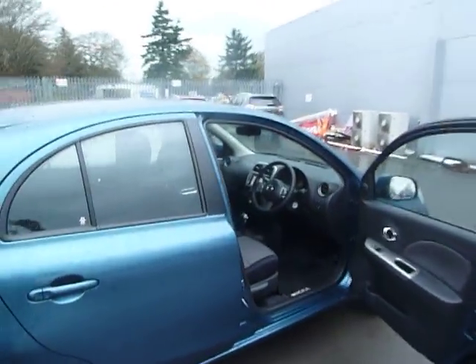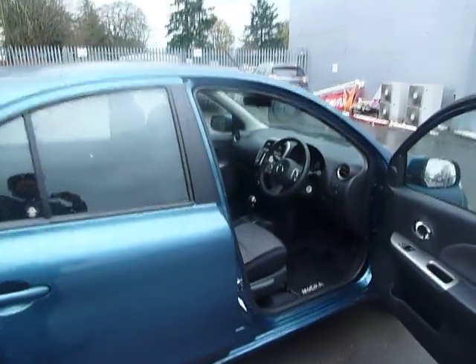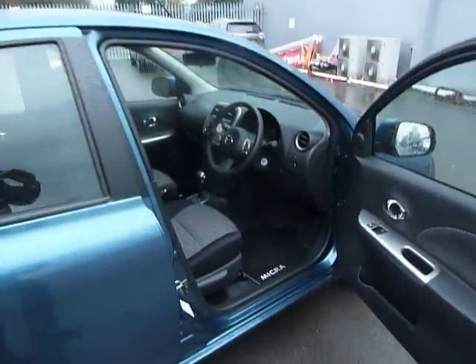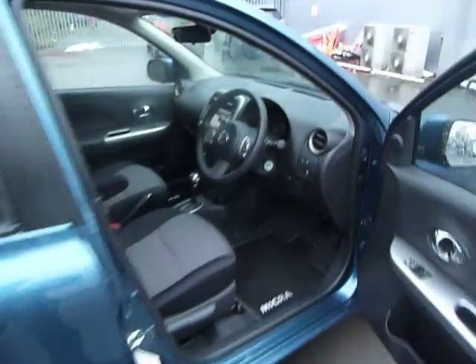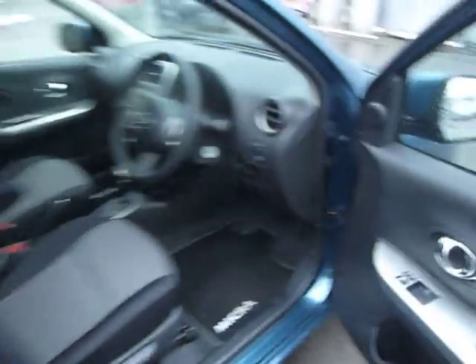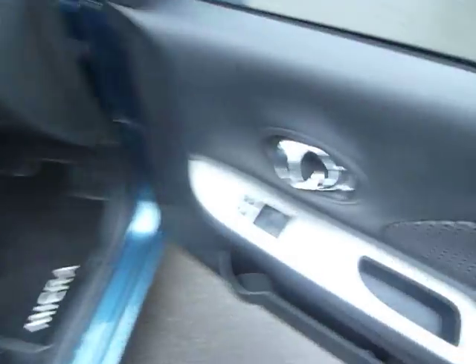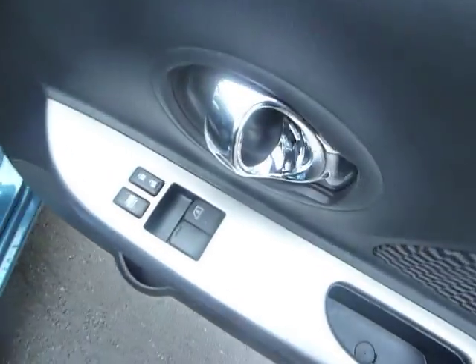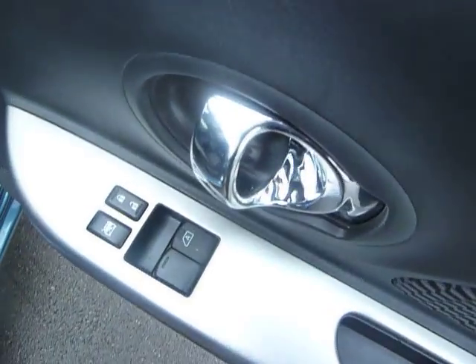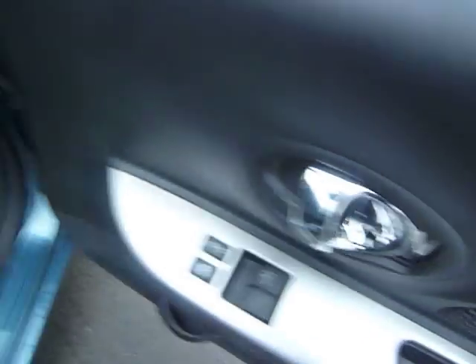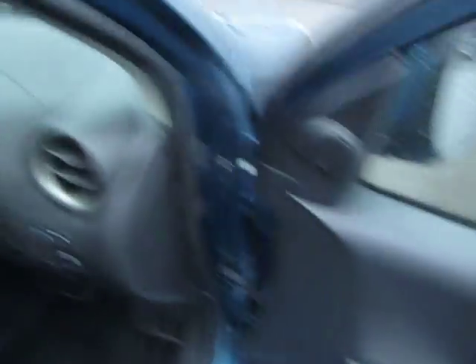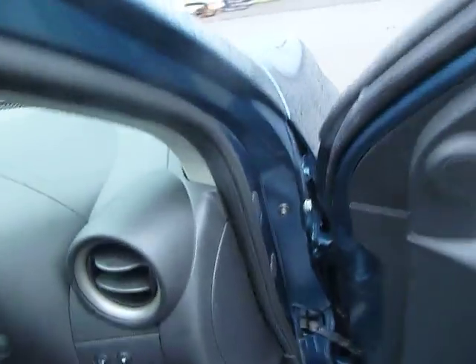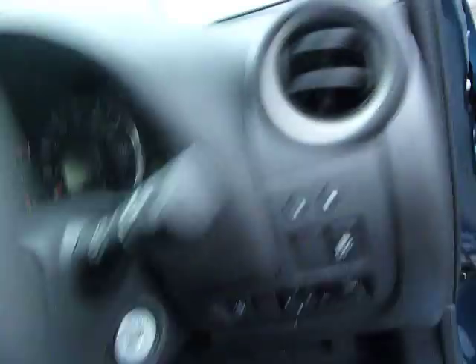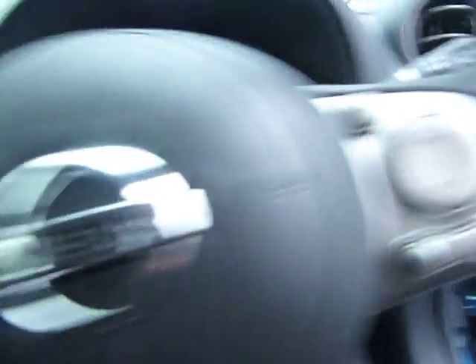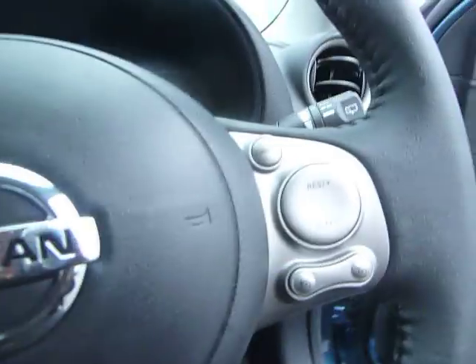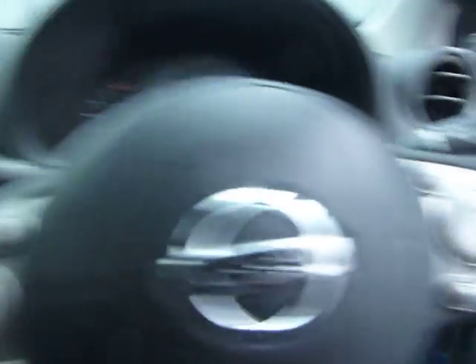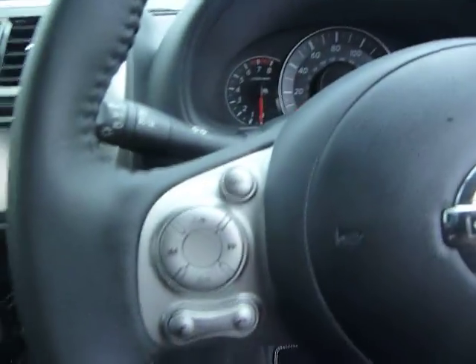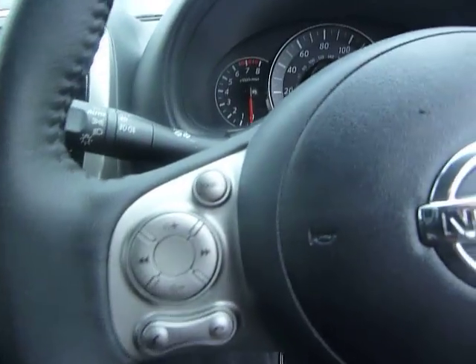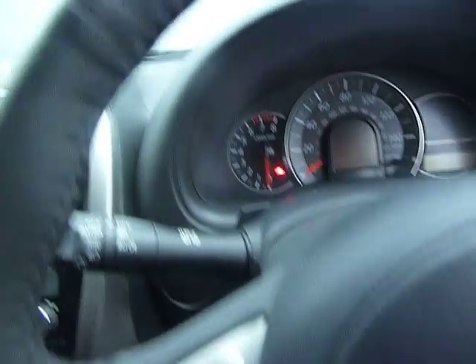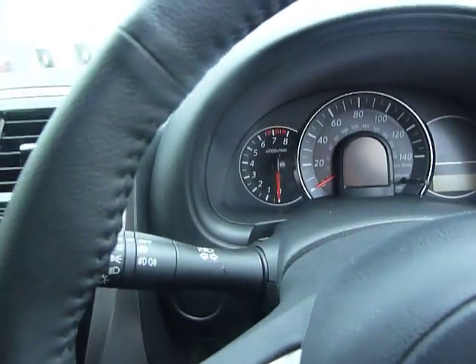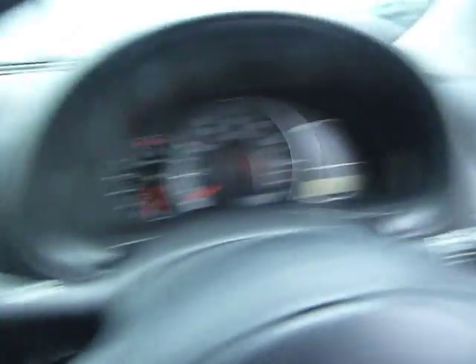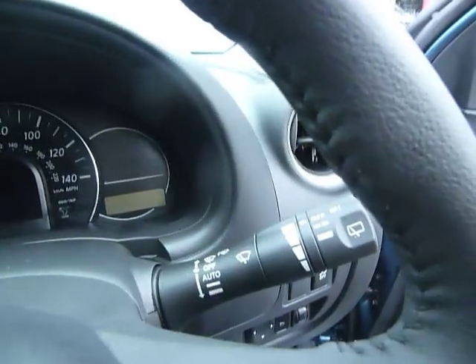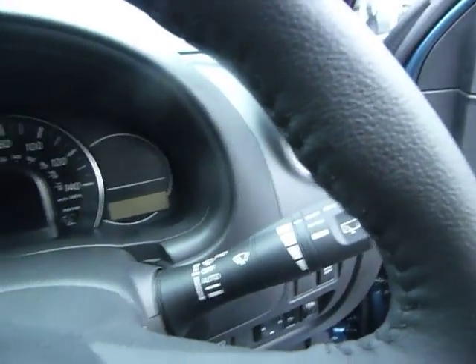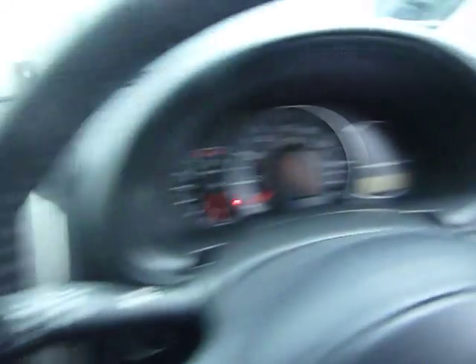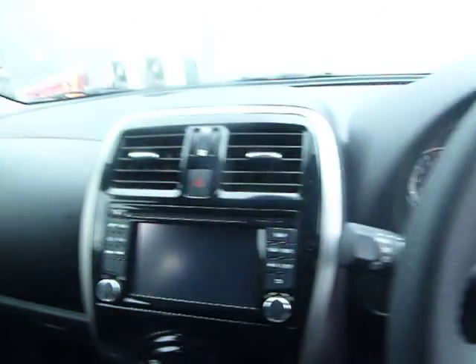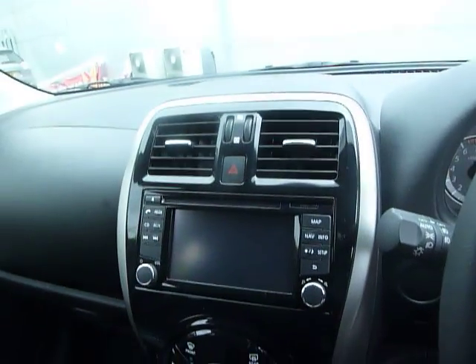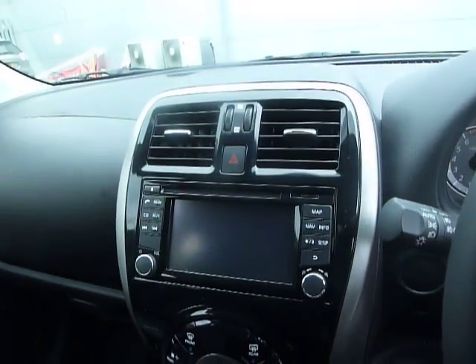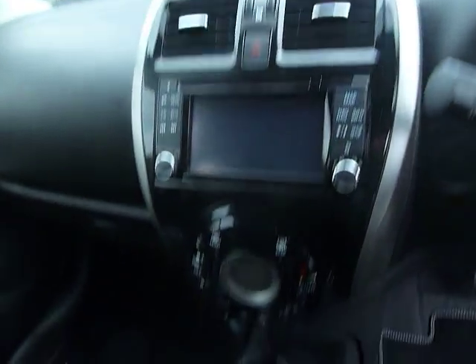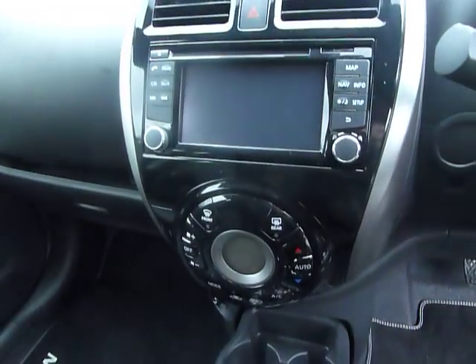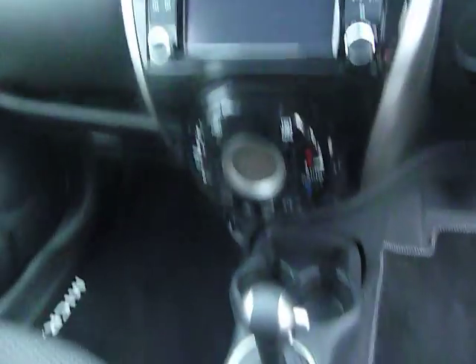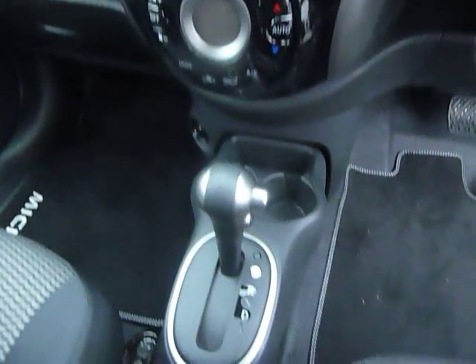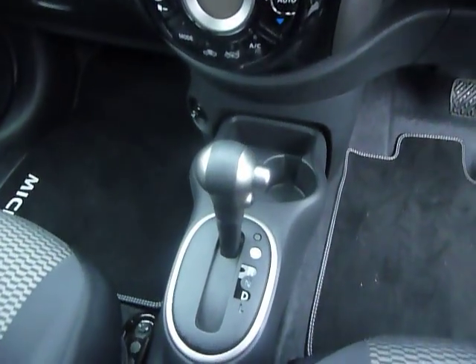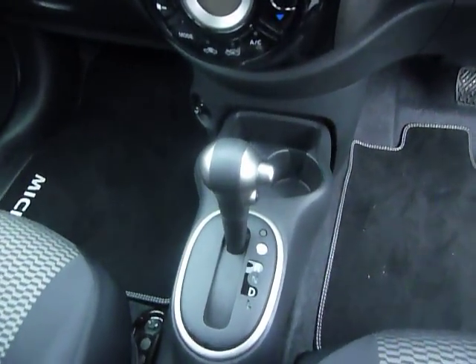Taking inside the vehicle now, it does come equipped with front electric windows. It also comes with Bluetooth and cruise control, as well as auto lights and wipers. We've also got the built-in sat-nav, climate control, and your automatic transmission box.